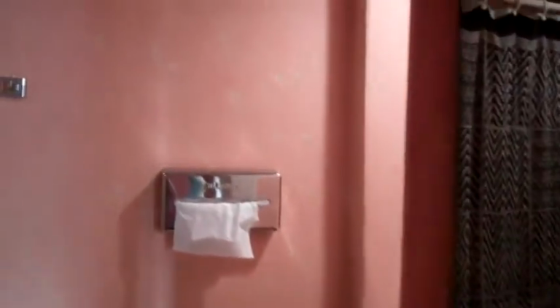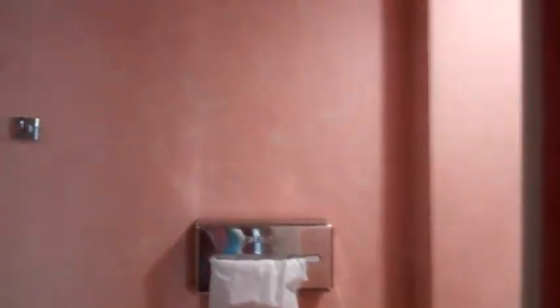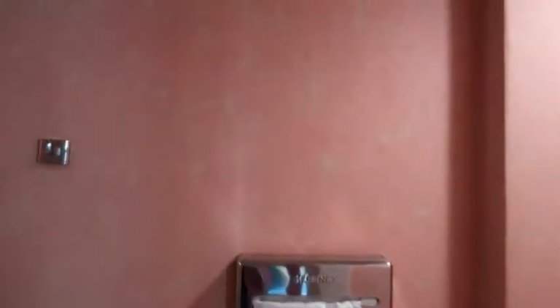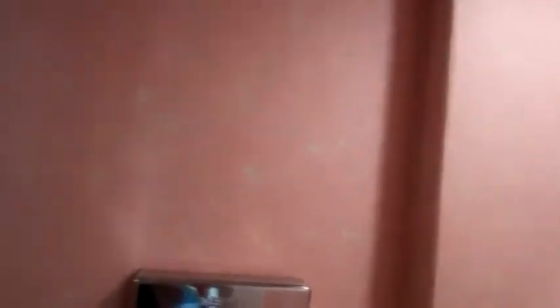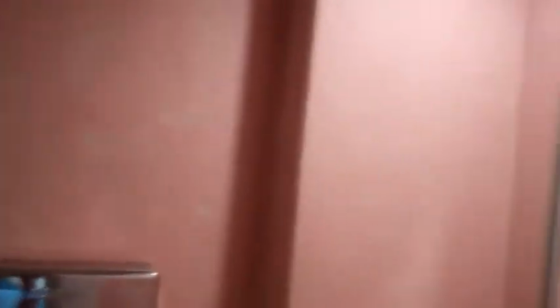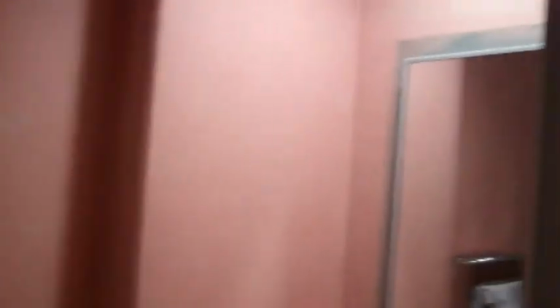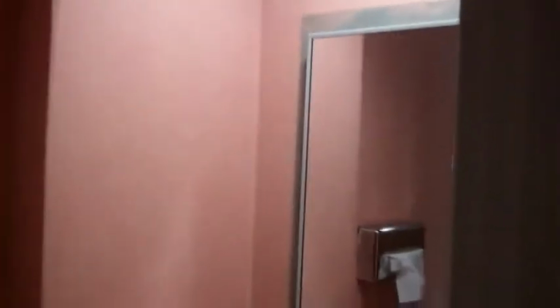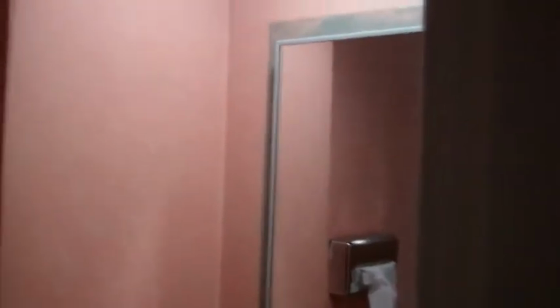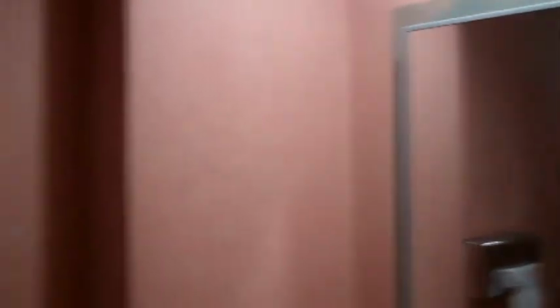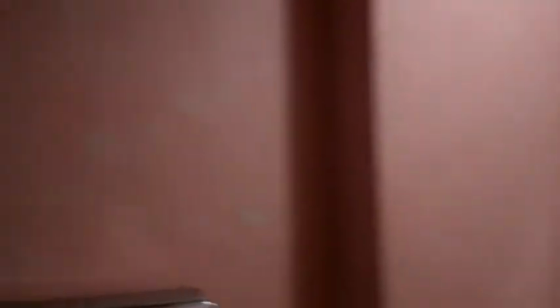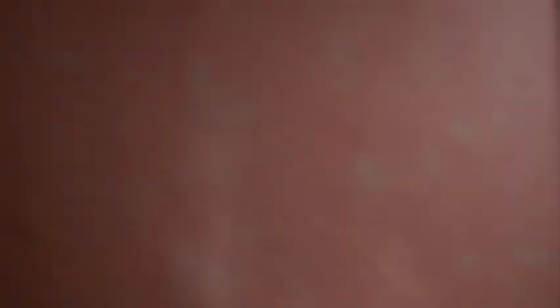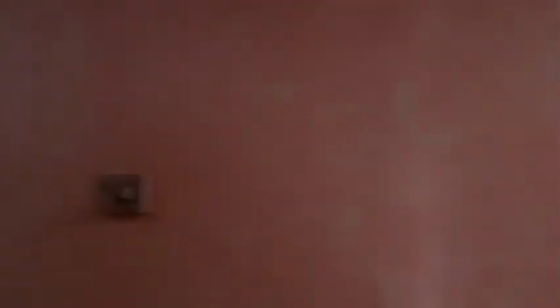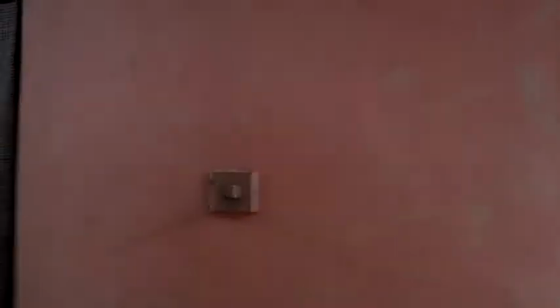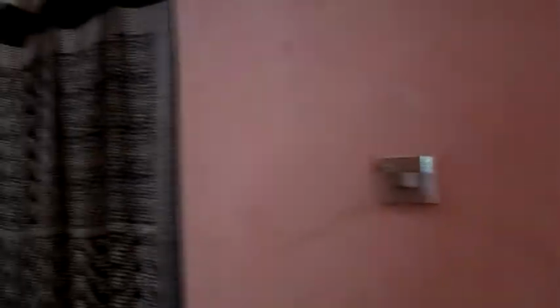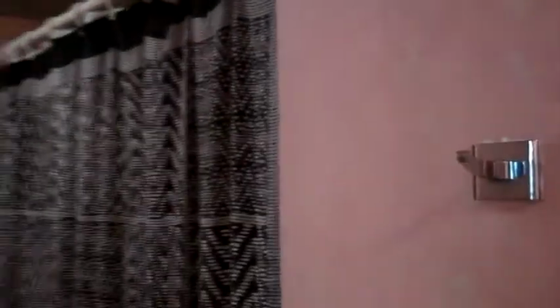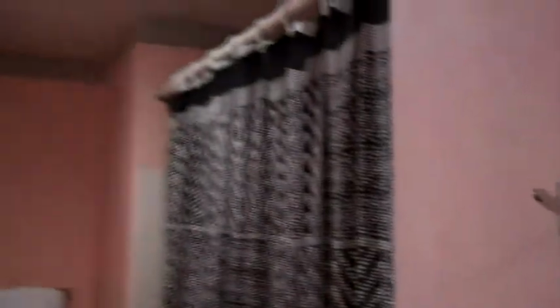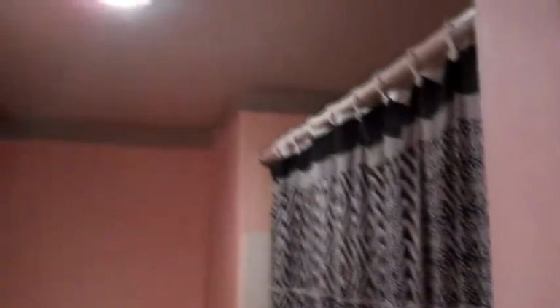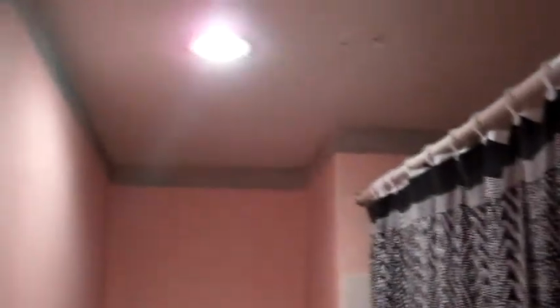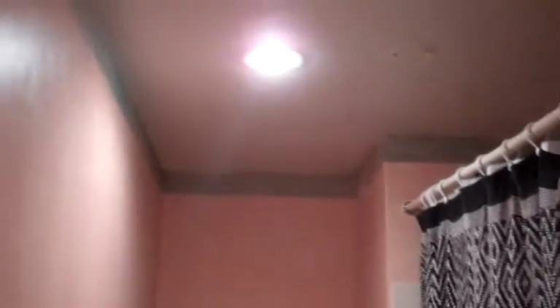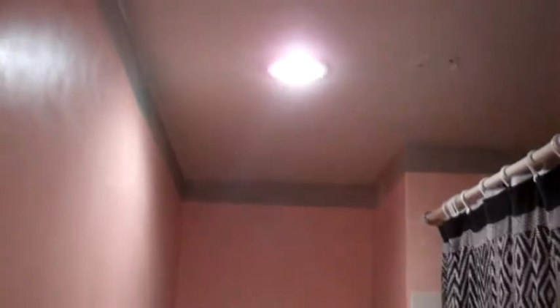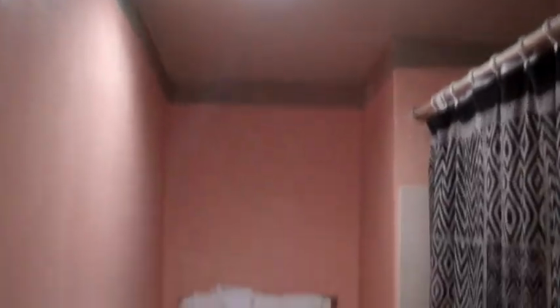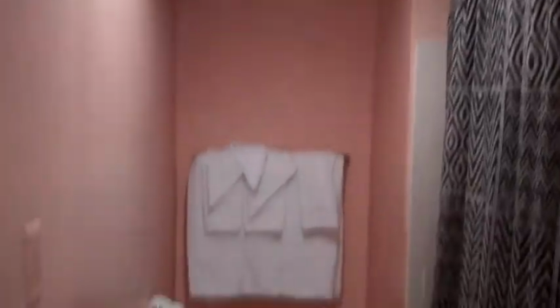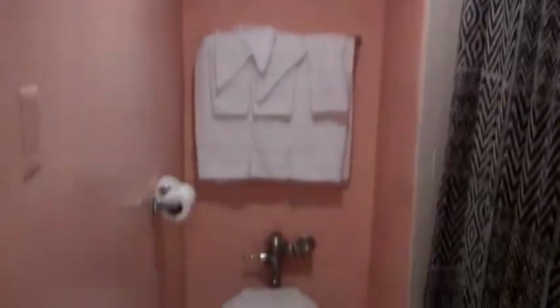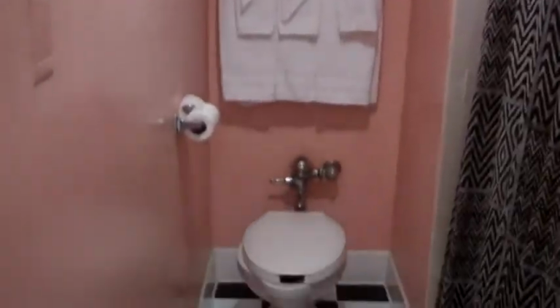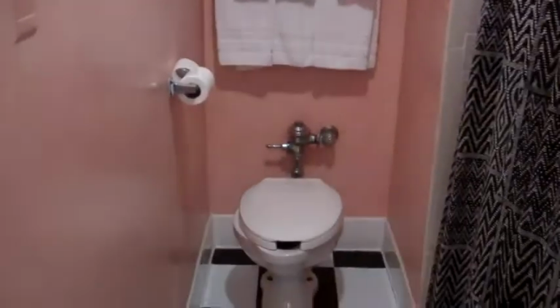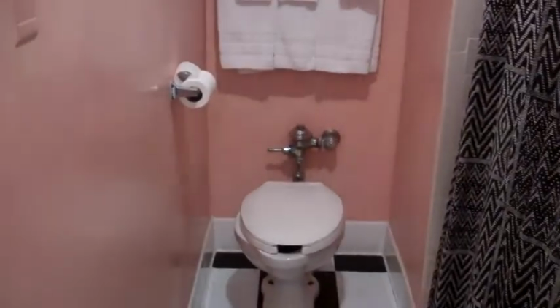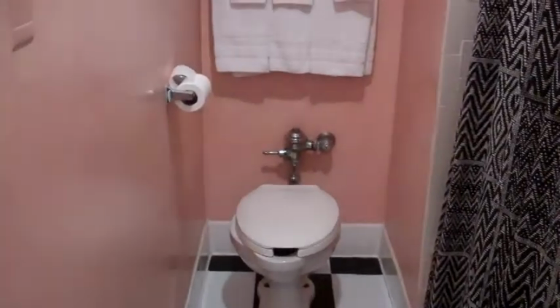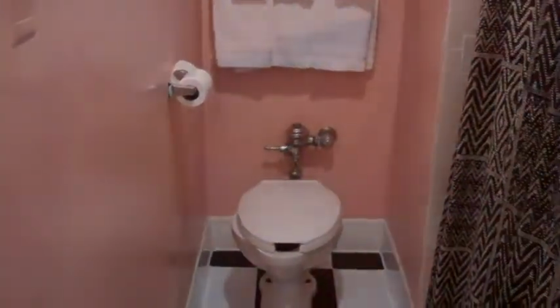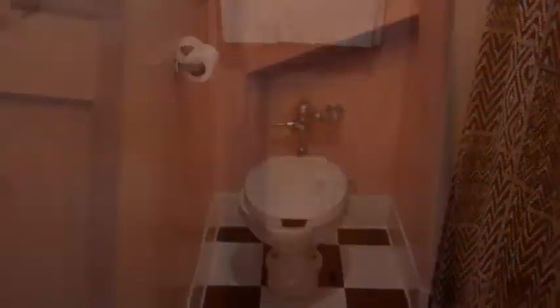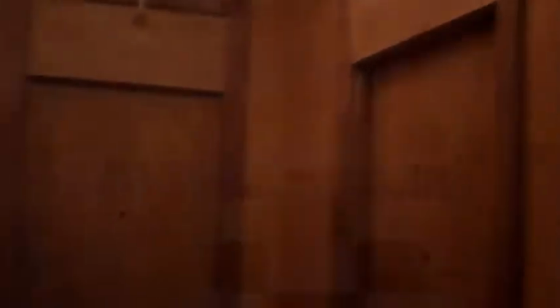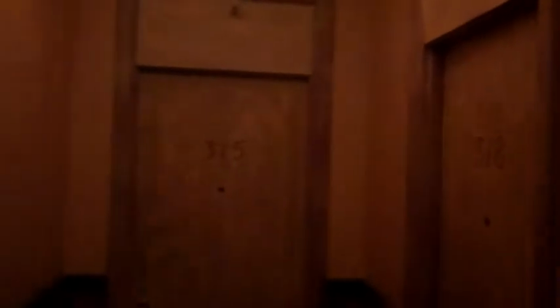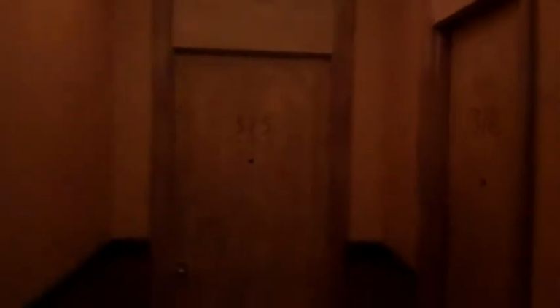I'll admit that the bathroom is a tad small, but fairly functional. That's my room — 318. That's the hall that I'm in.